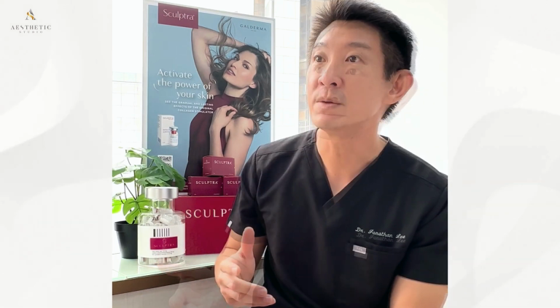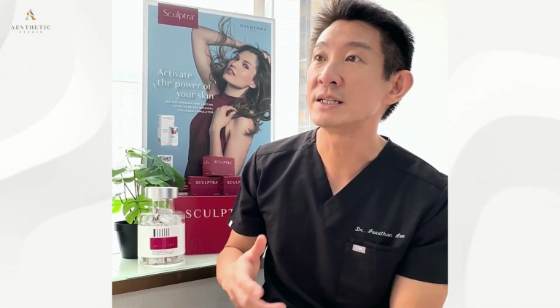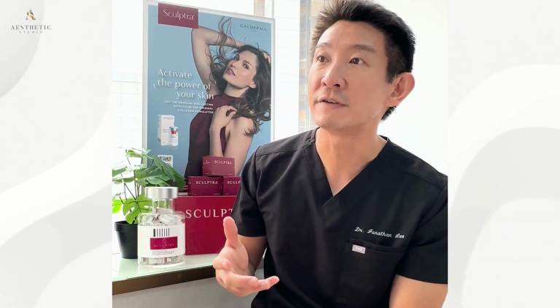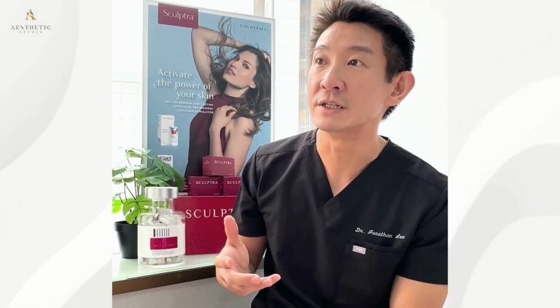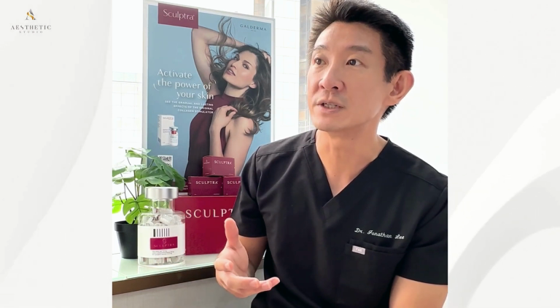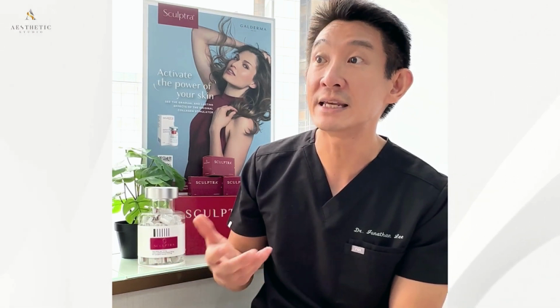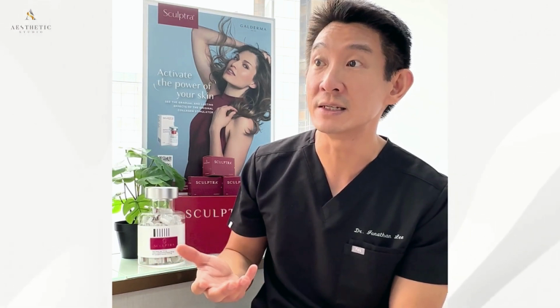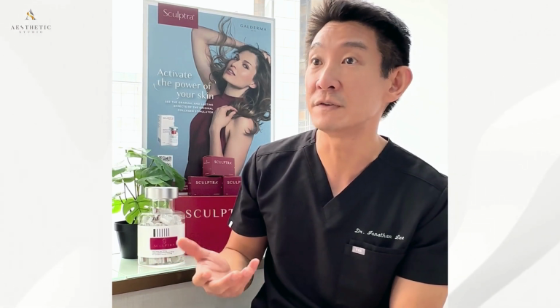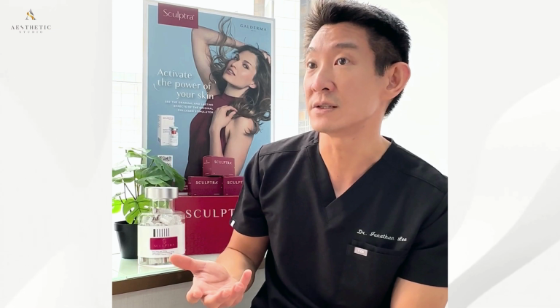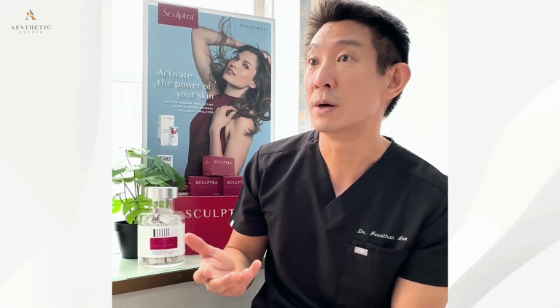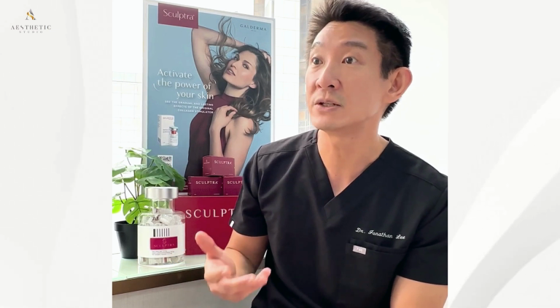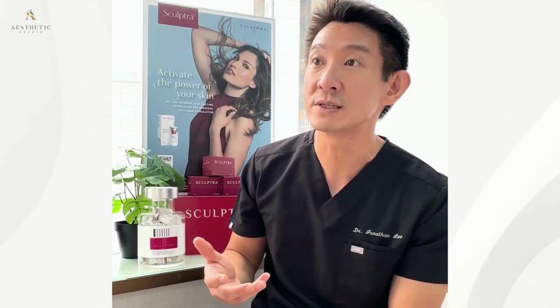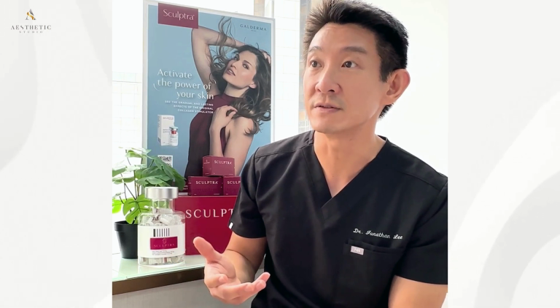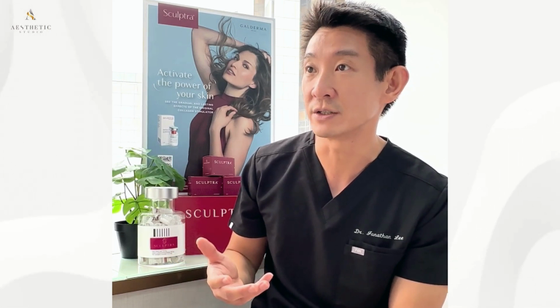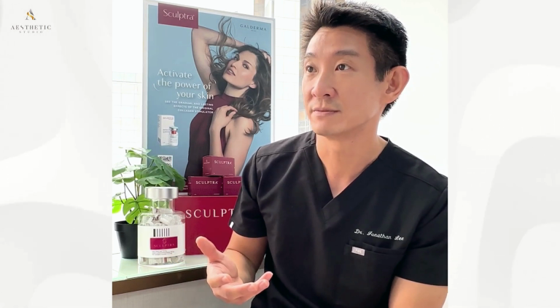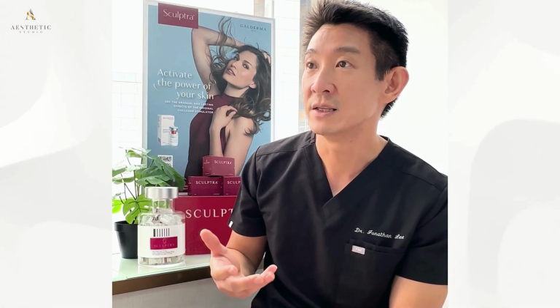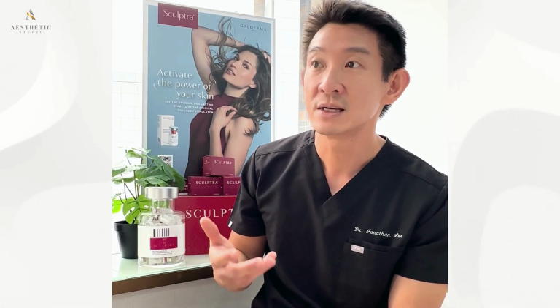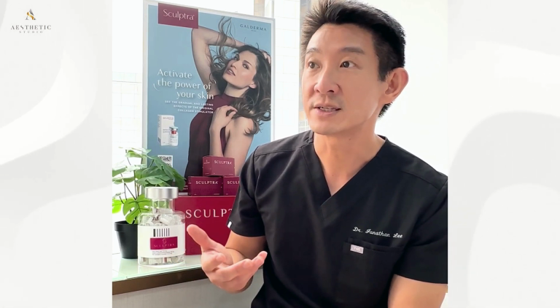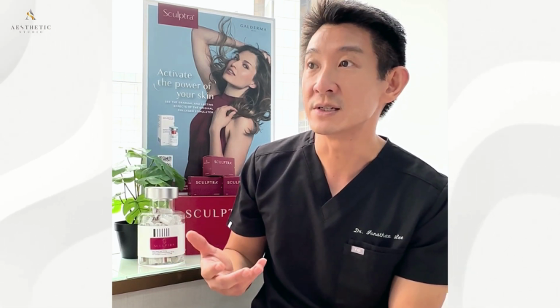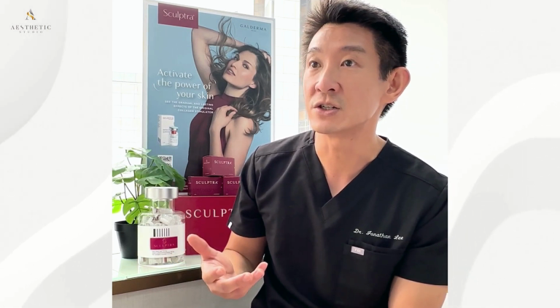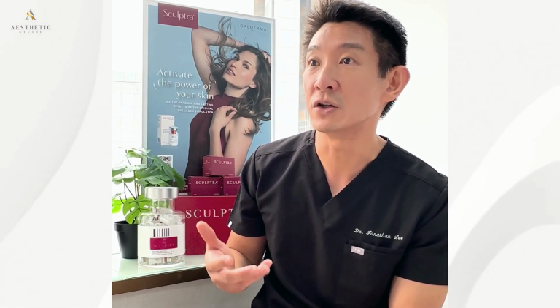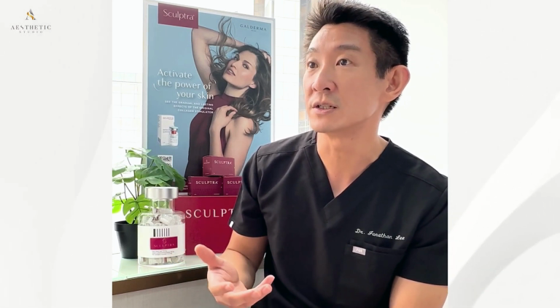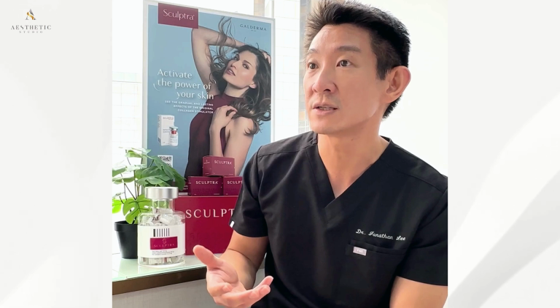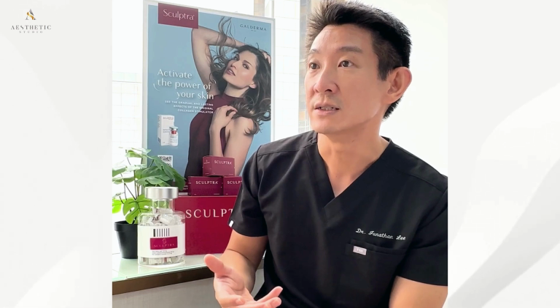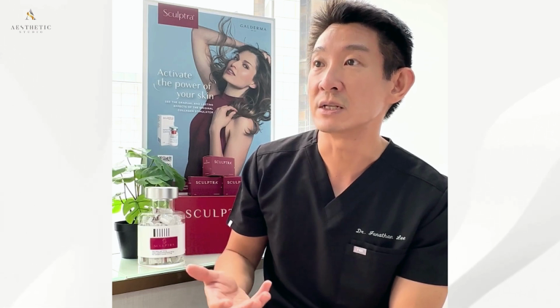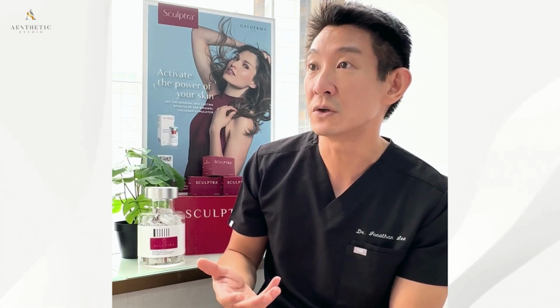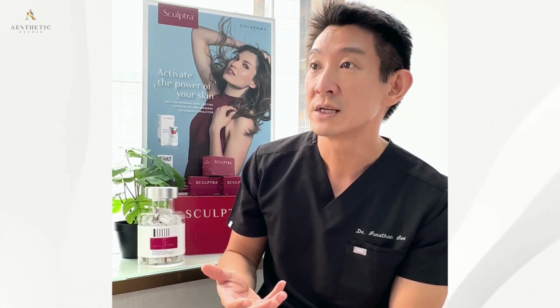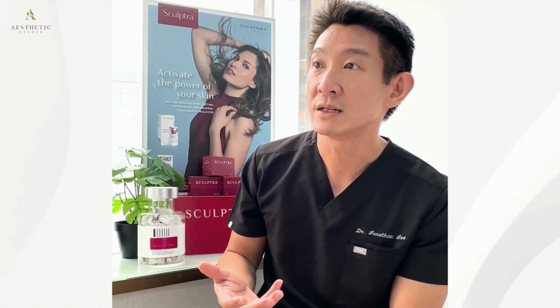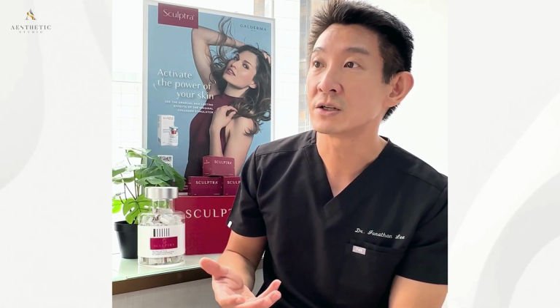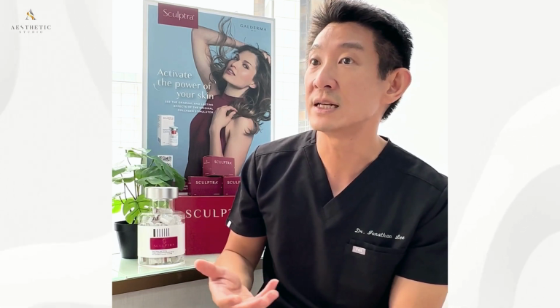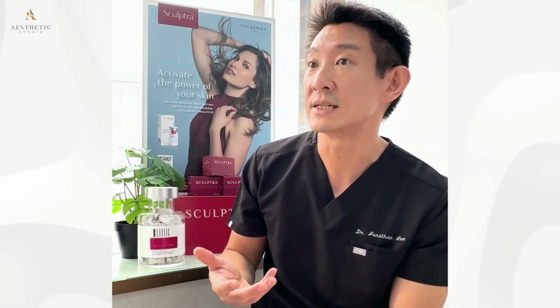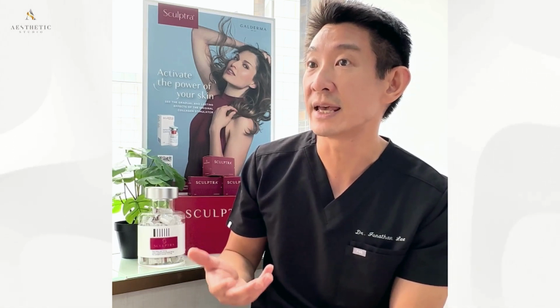The treatment is particularly effective for individuals in their late 30s to 50s who are beginning to notice signs of ageing. This addresses concerns such as volume loss in the cheeks, deep nasolabial folds, and loss of skin elasticity and sagging.